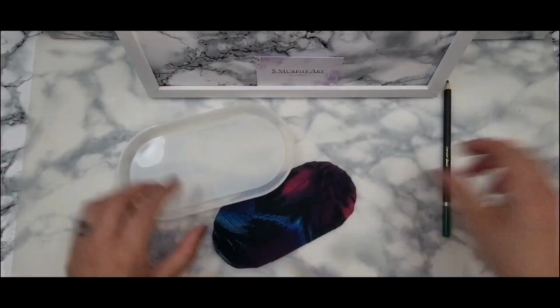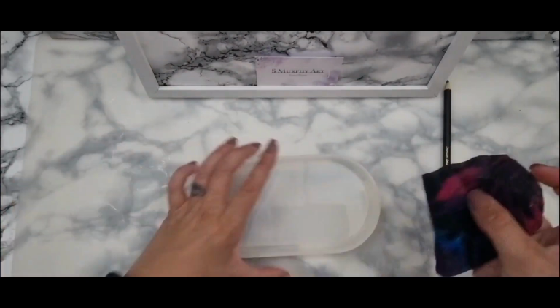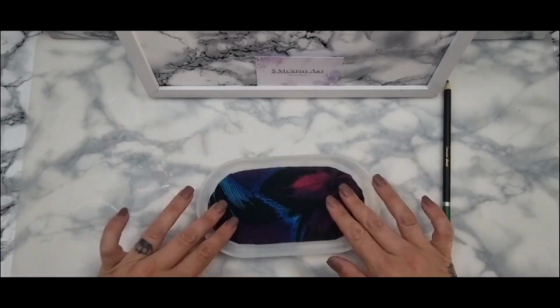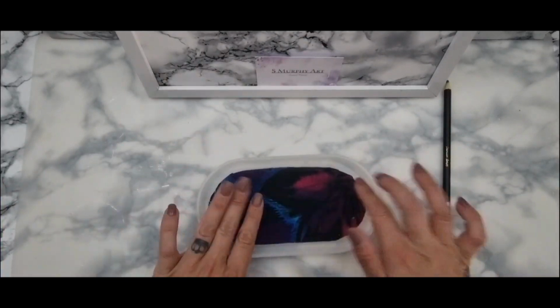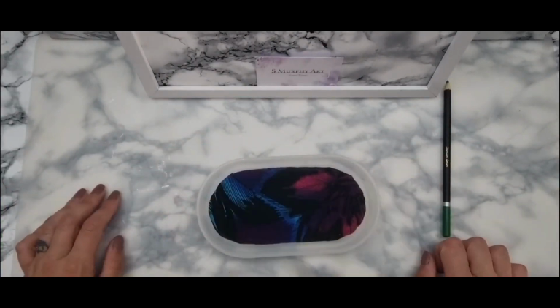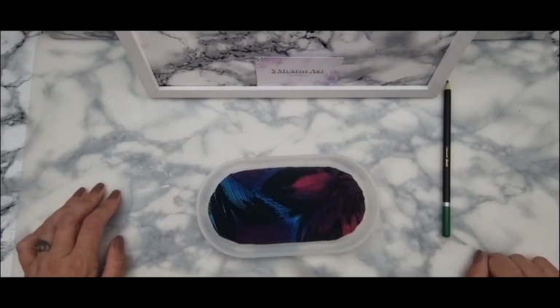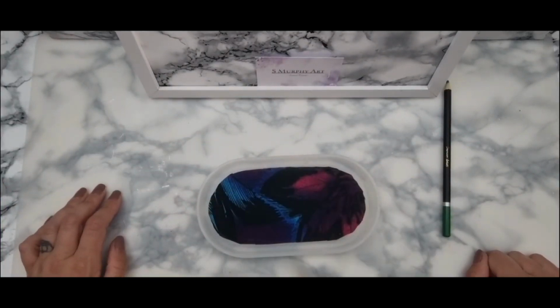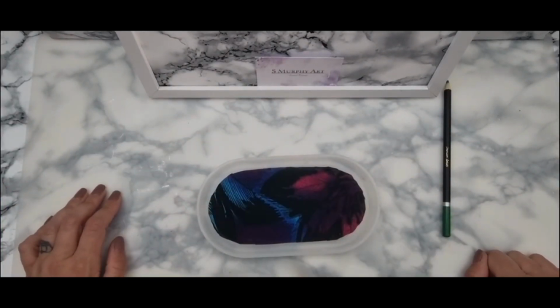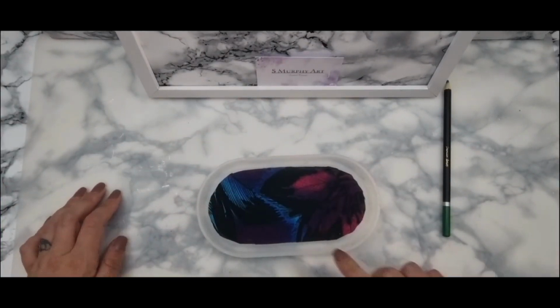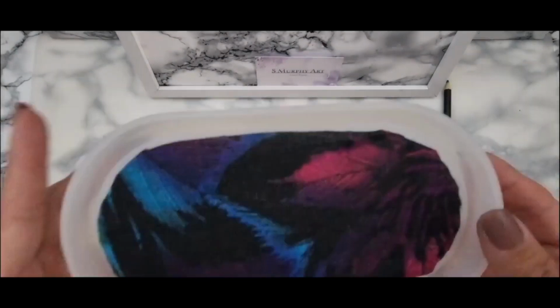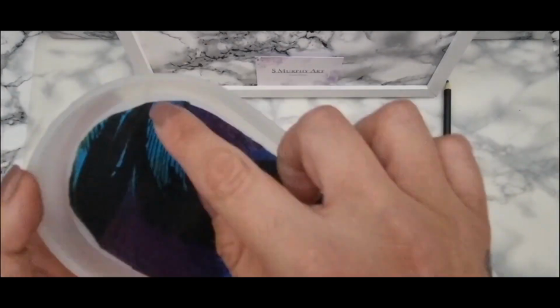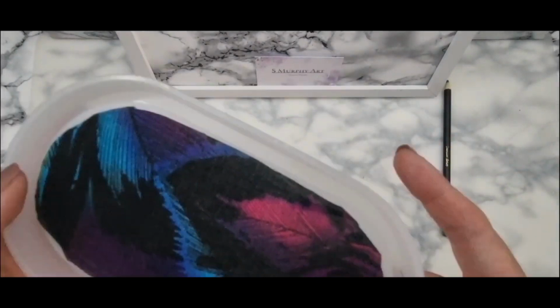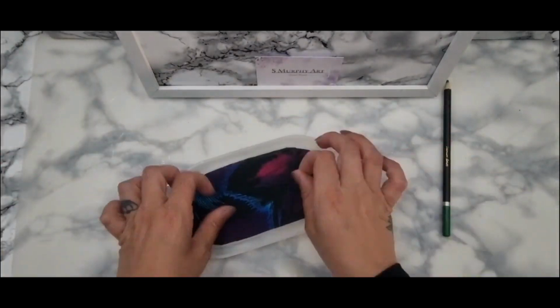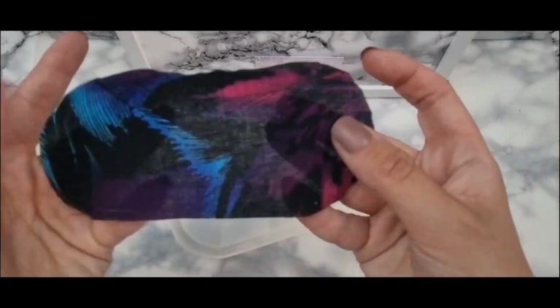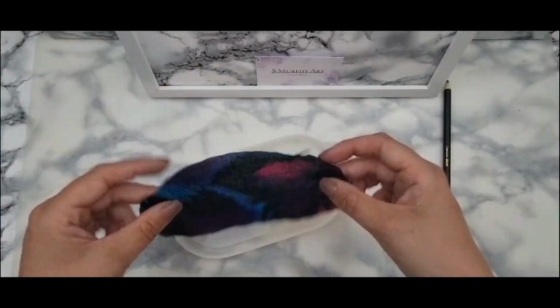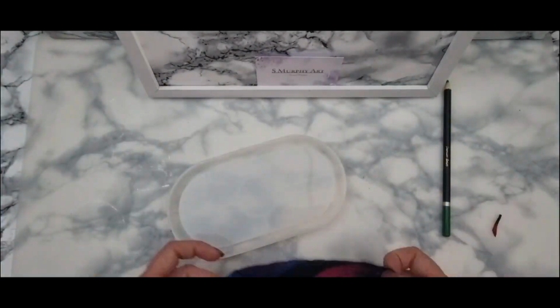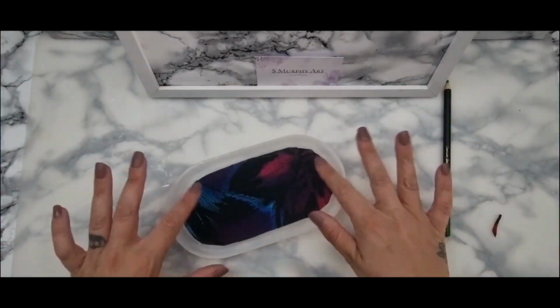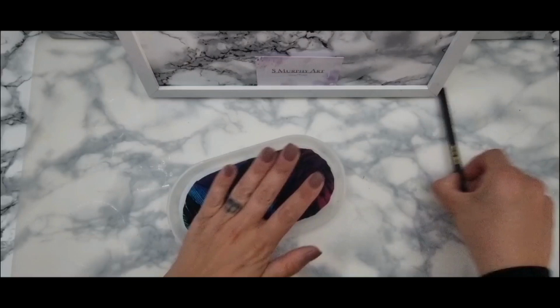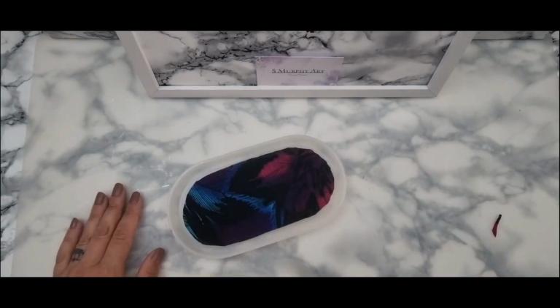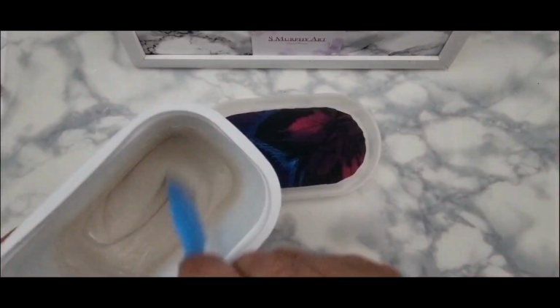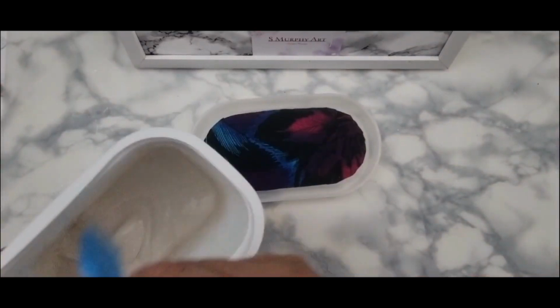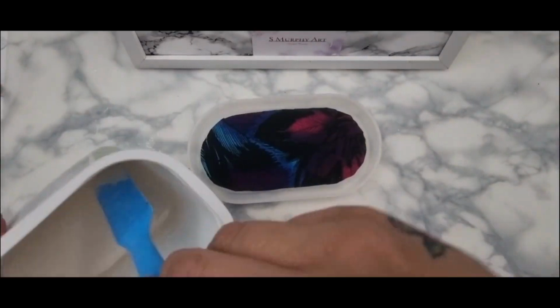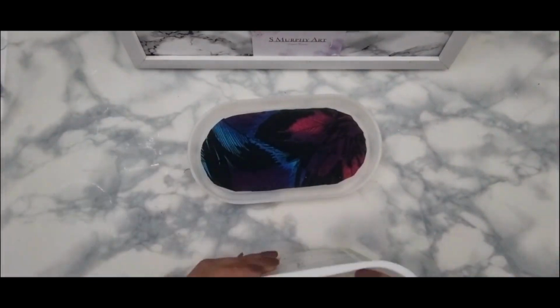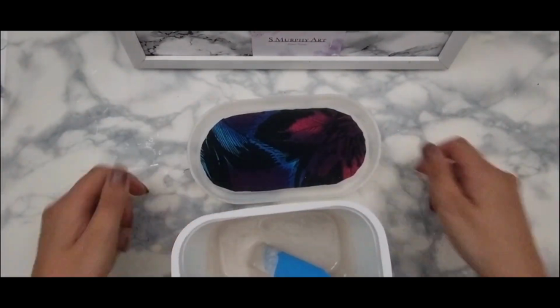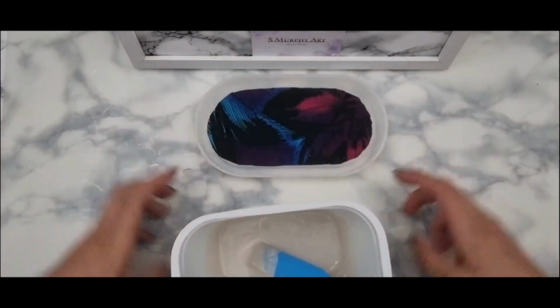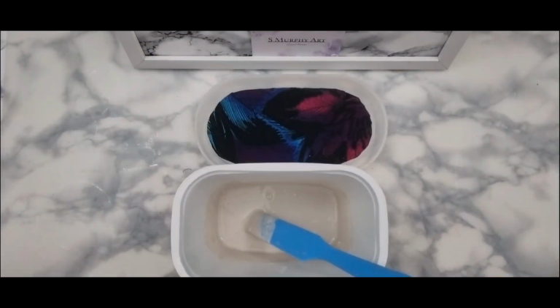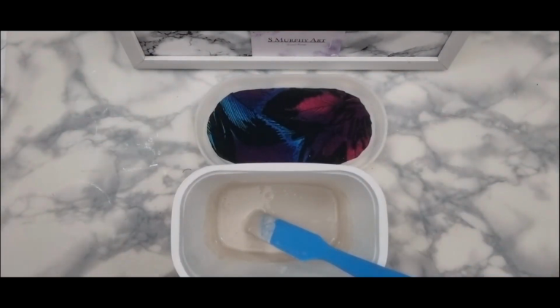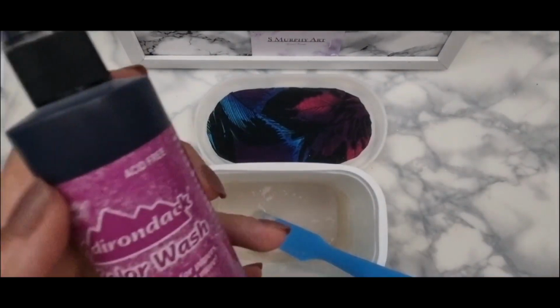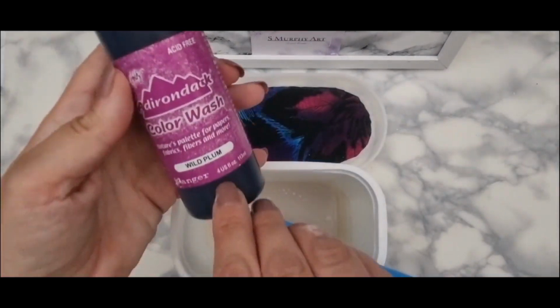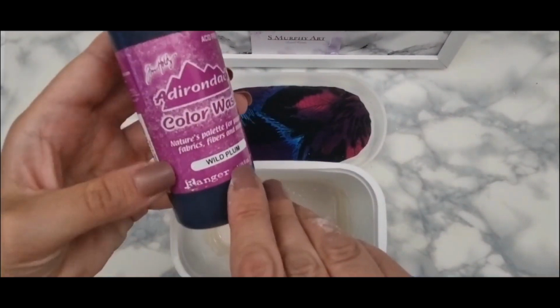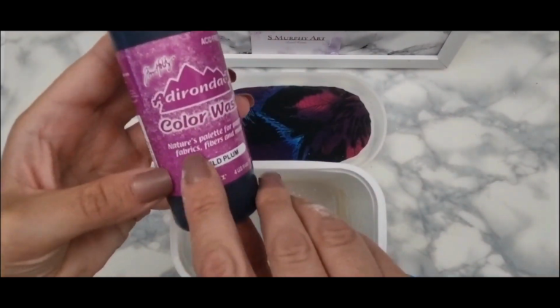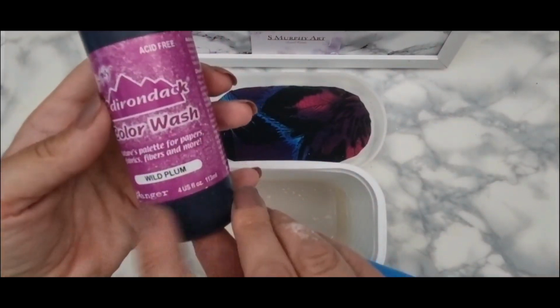With my little scissors I was able to cut around the edge. However, this material is so thin that it did struggle and I didn't cut it perfectly. I missed a bit — I was going to do it again but I thought, no, I'm just going to go with it.